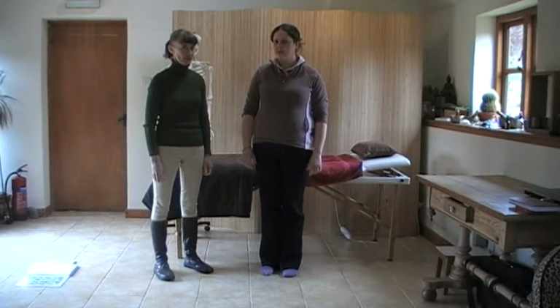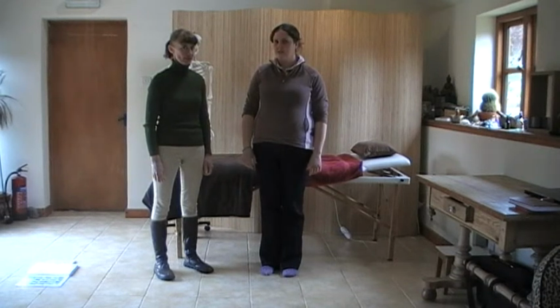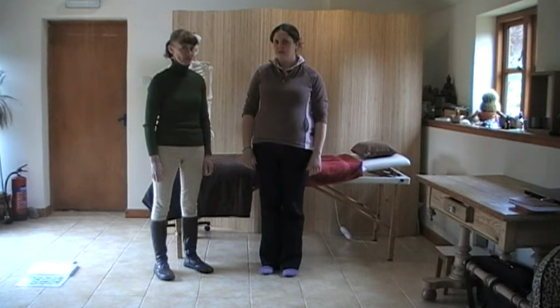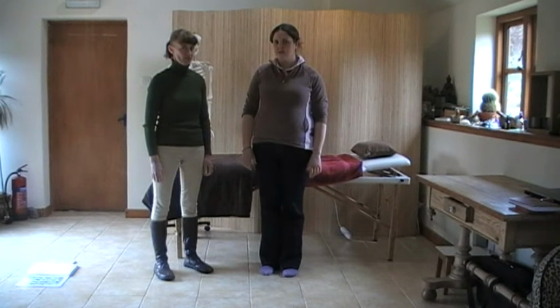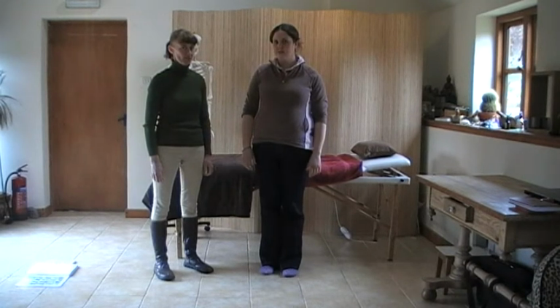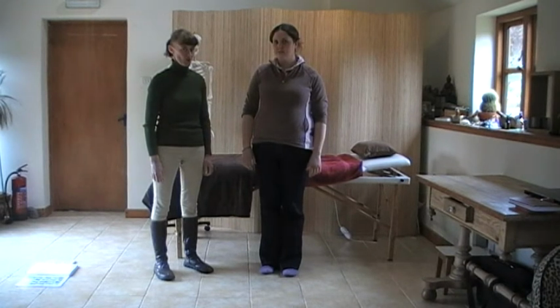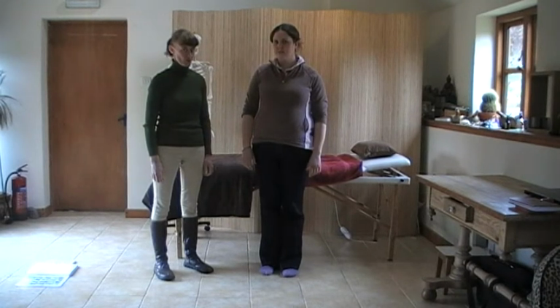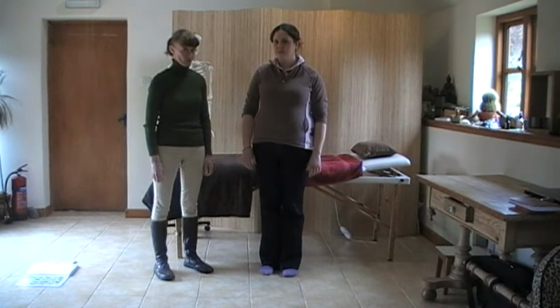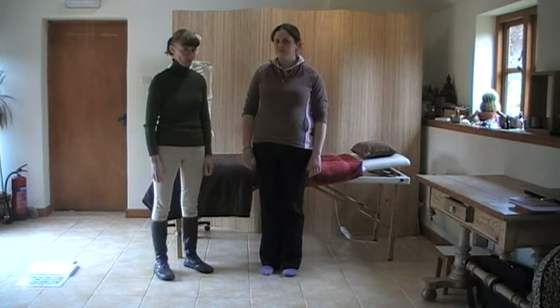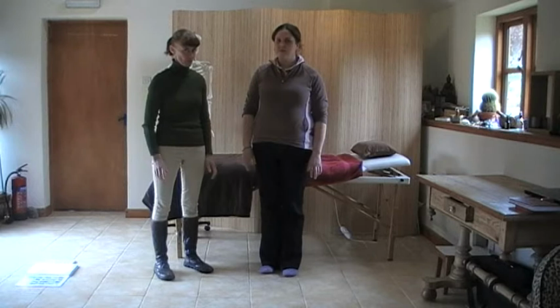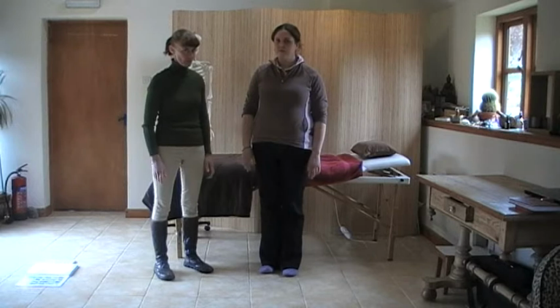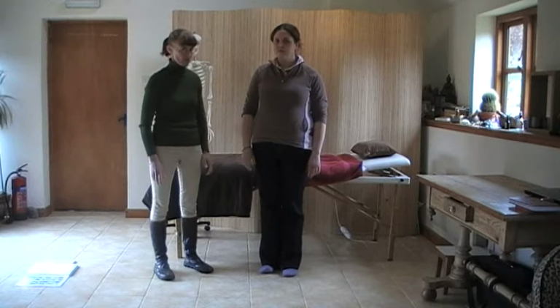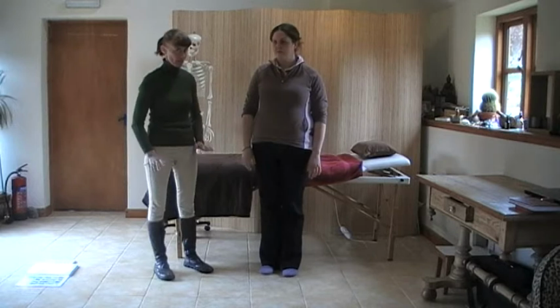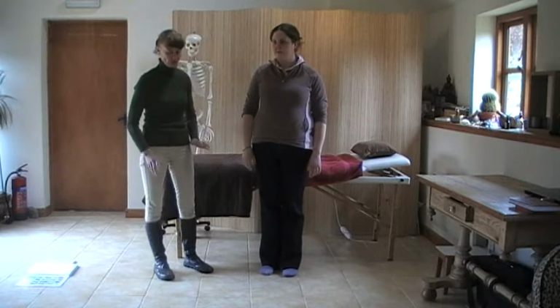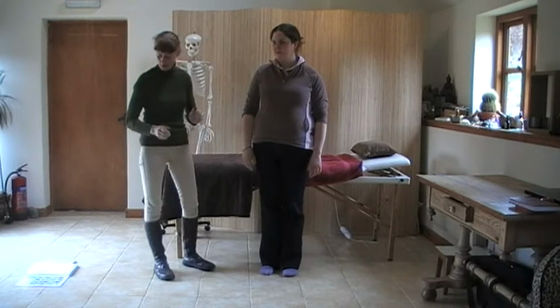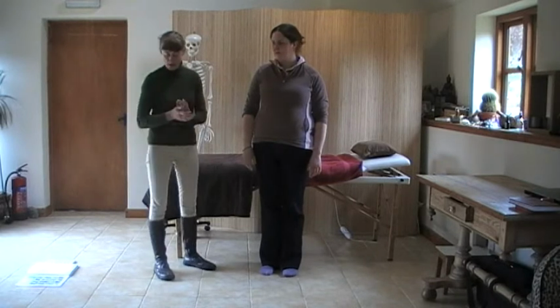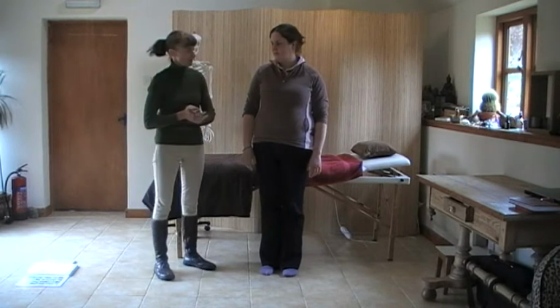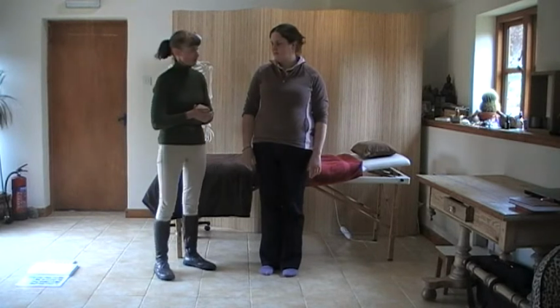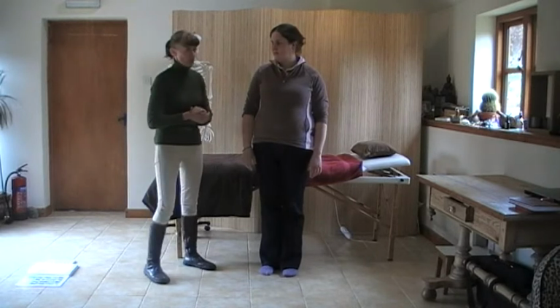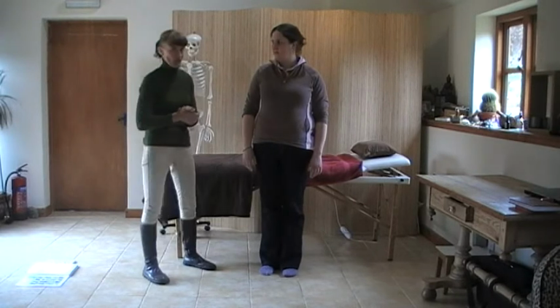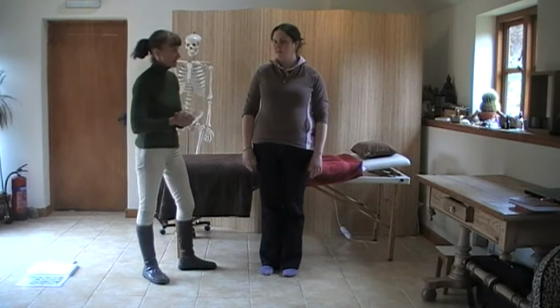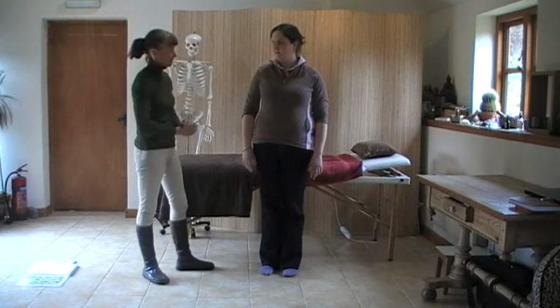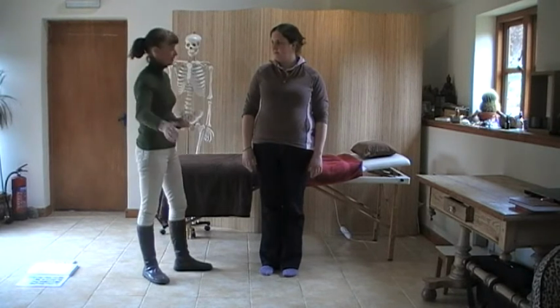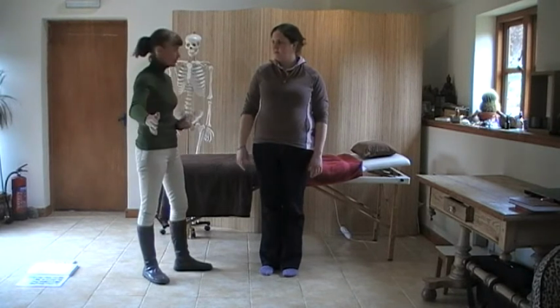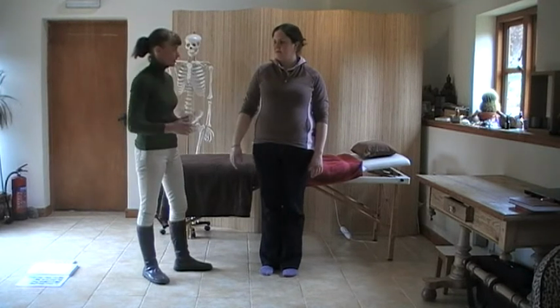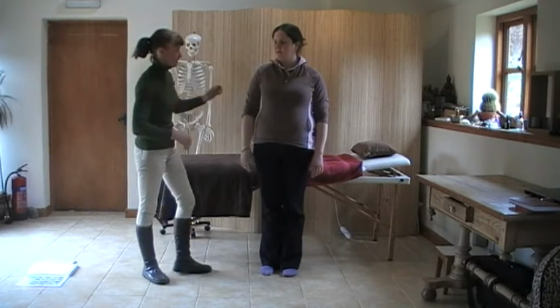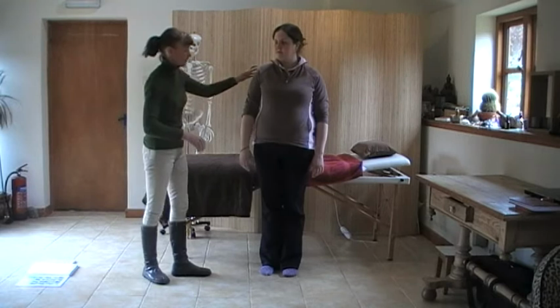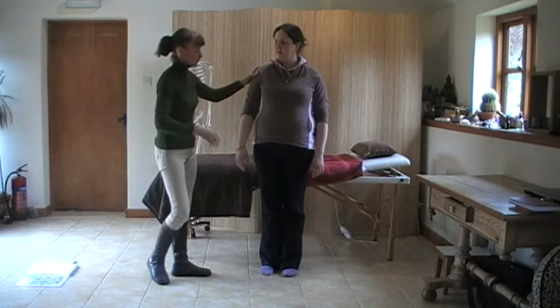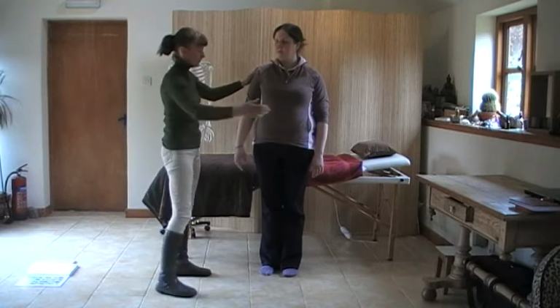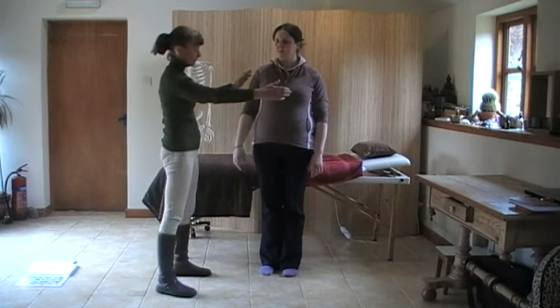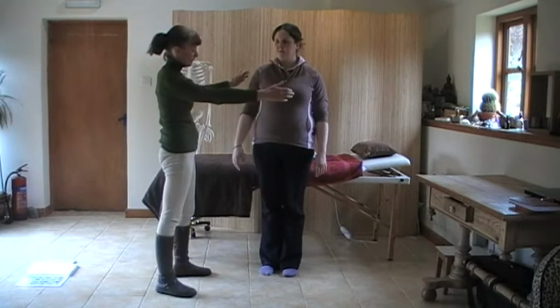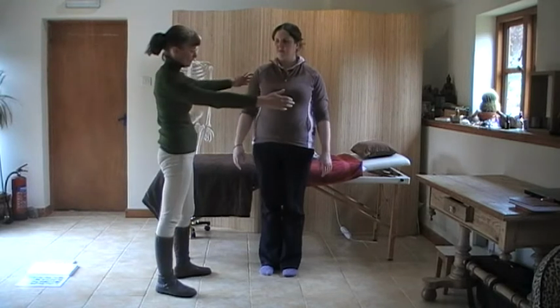We're going to do Touch for Health 2 — muscles, muscle positions, not corrections. So we'll start with supraspinata, central meridian. If you can face me.